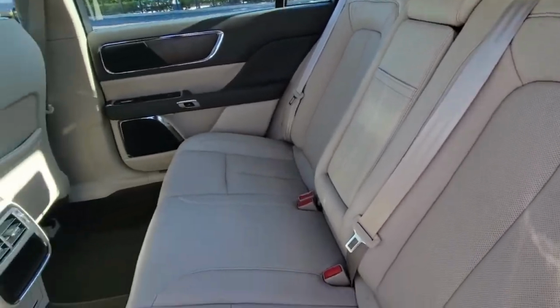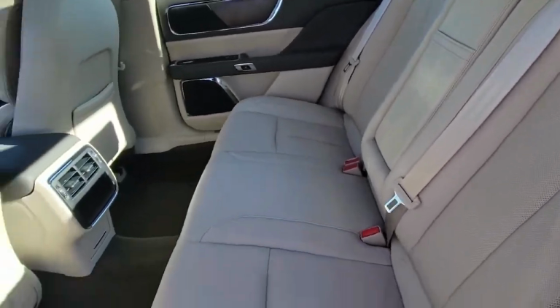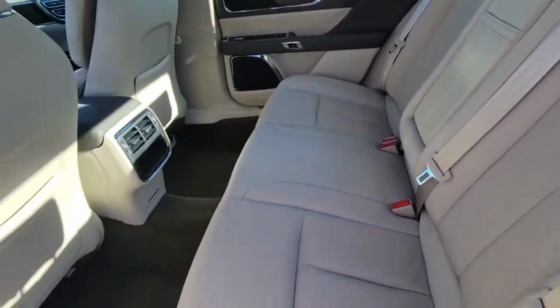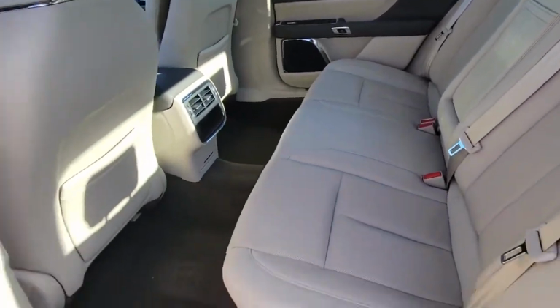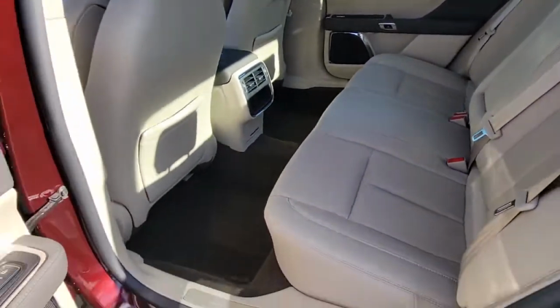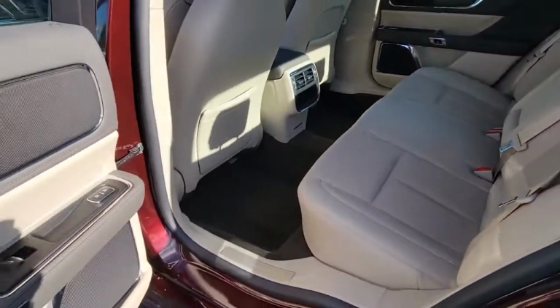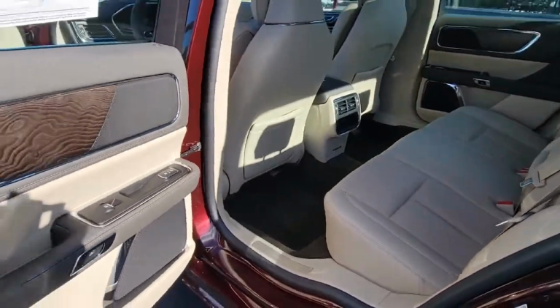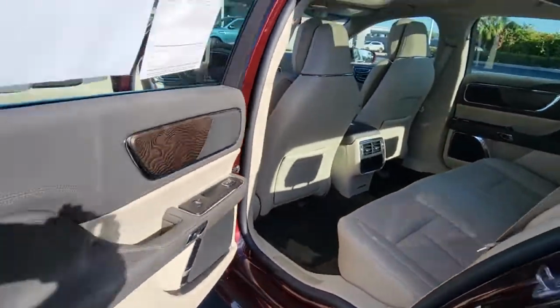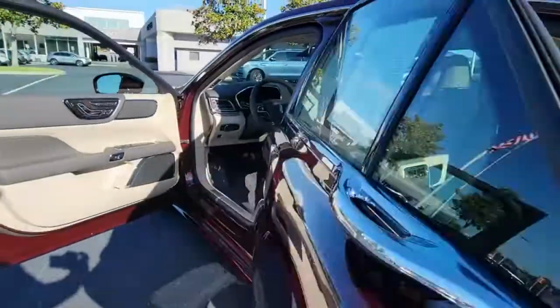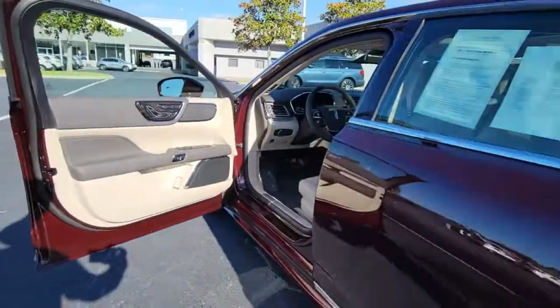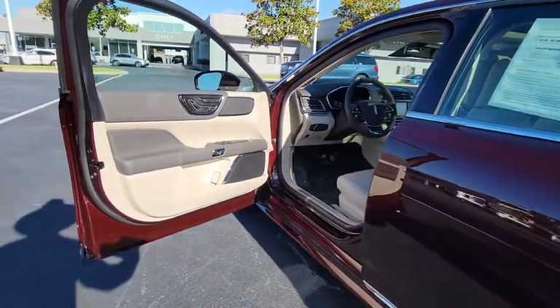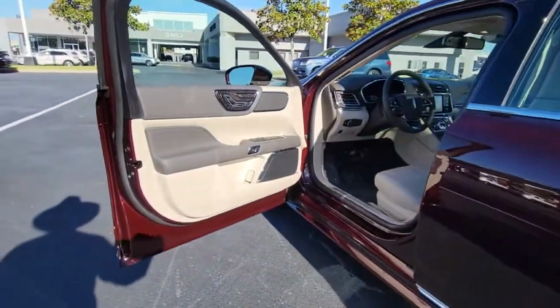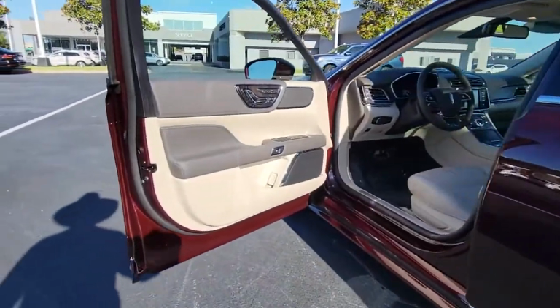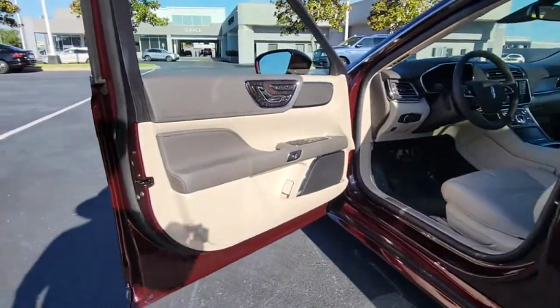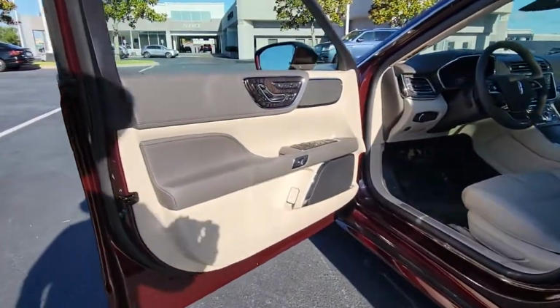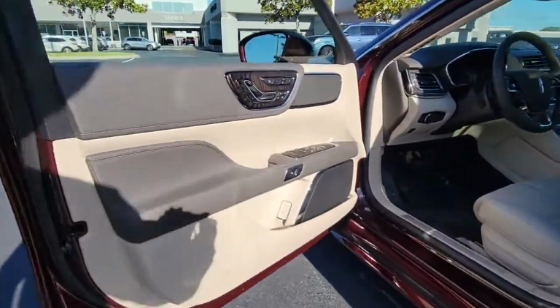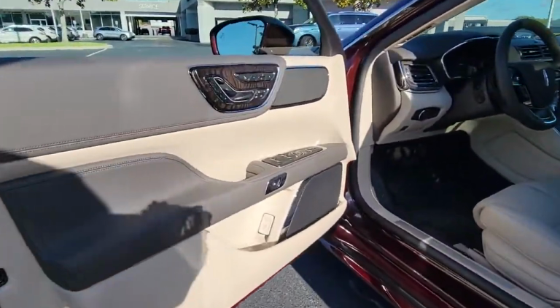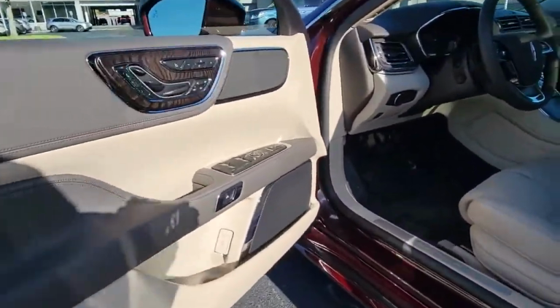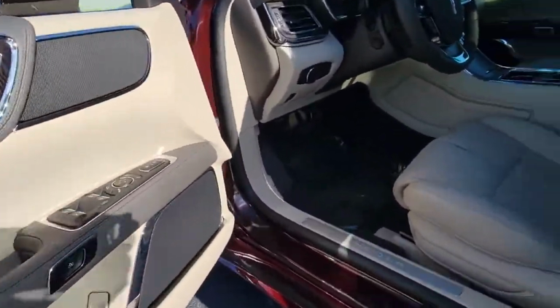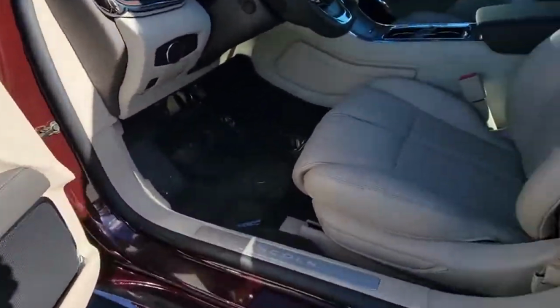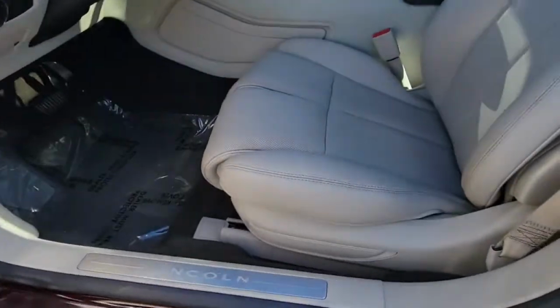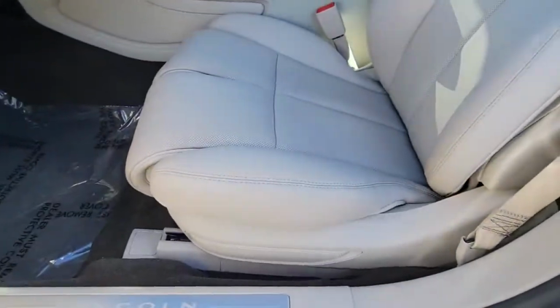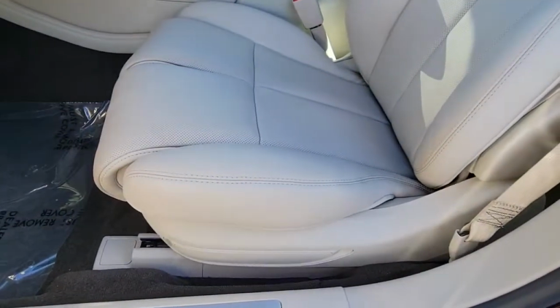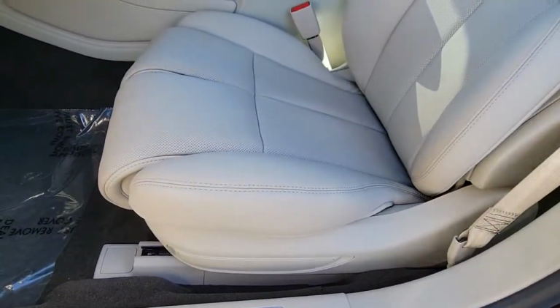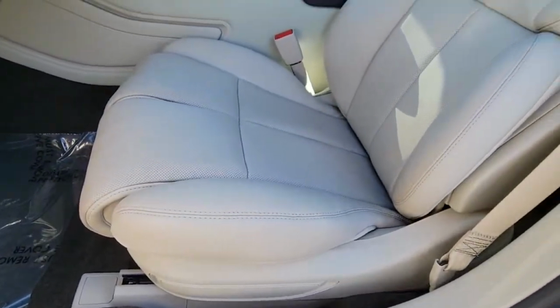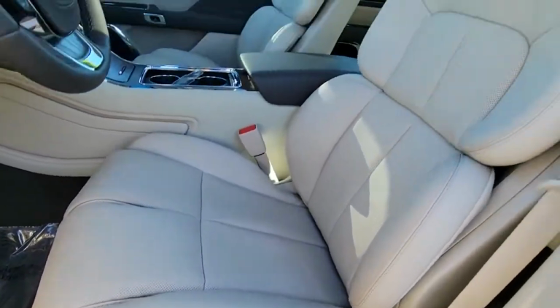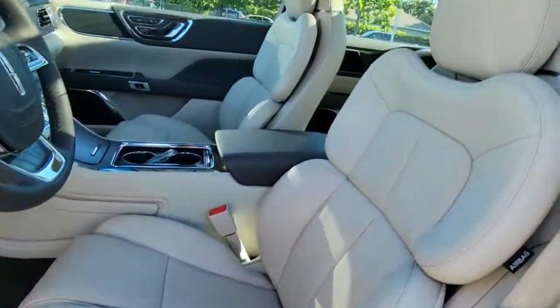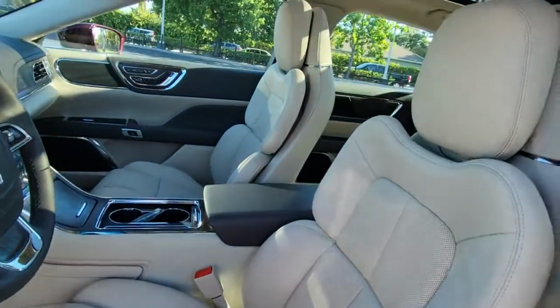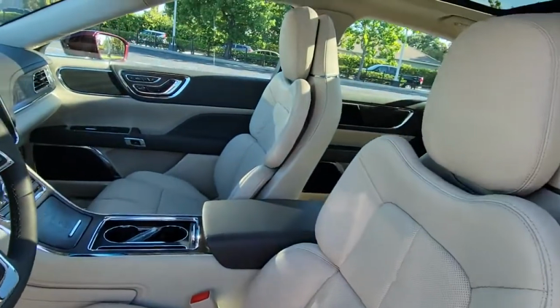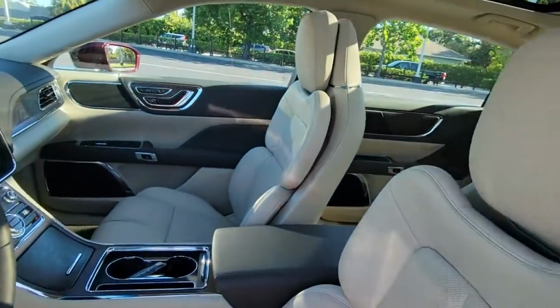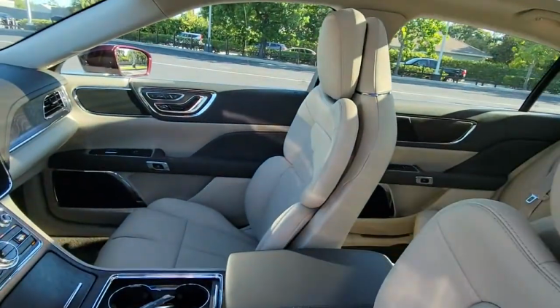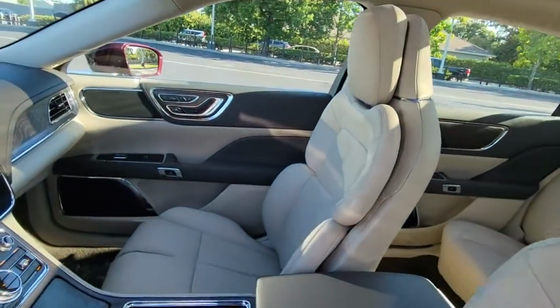Life just got better. Savor the richness of indulgence in this well-appointed Continental. Treat yourself to a test drive today. Our staff will toss you the keys and give you an outstanding customer experience.